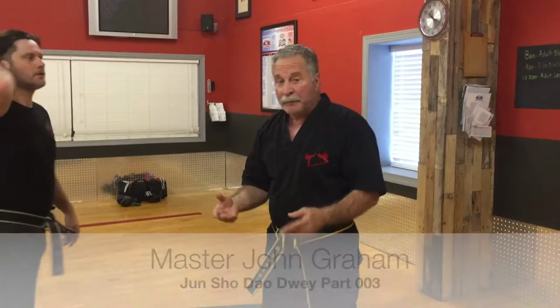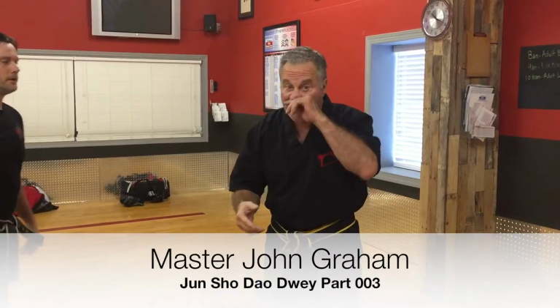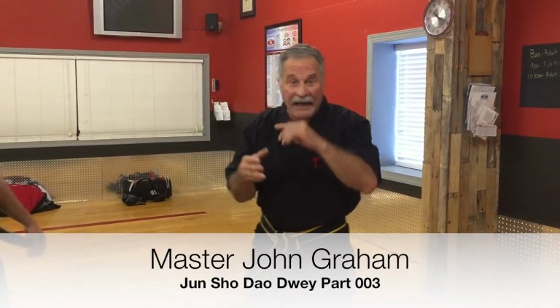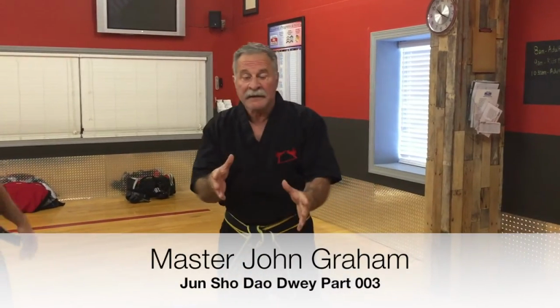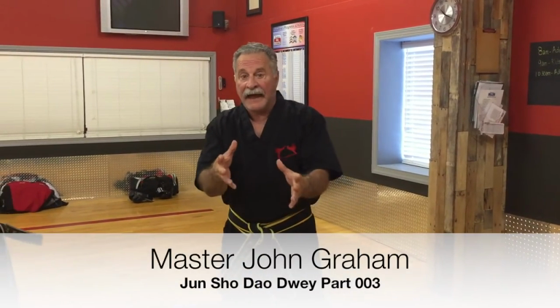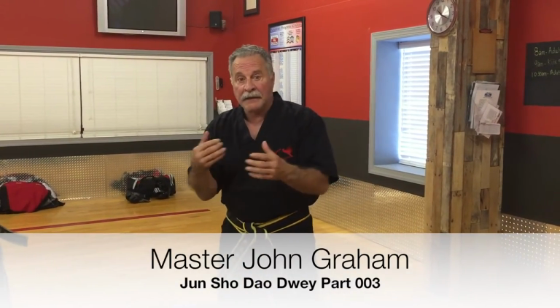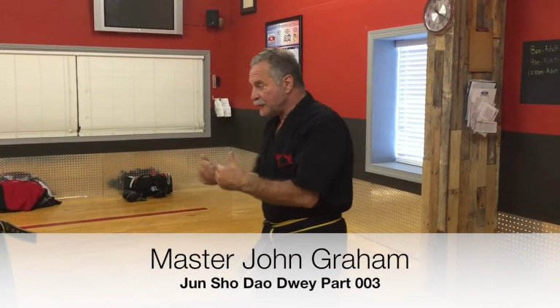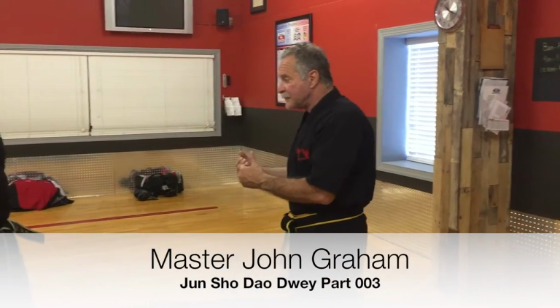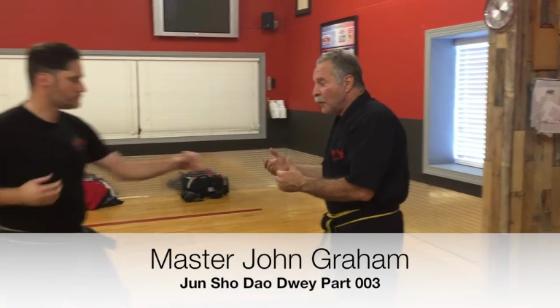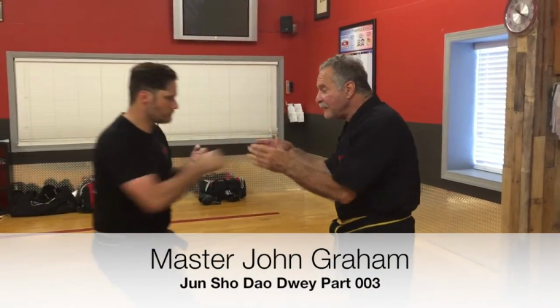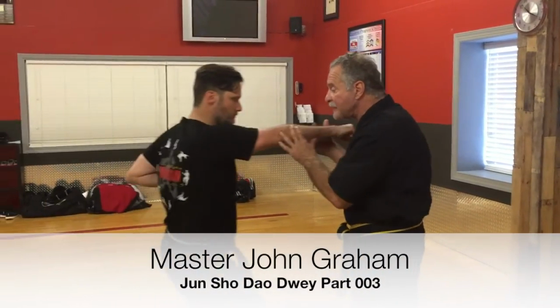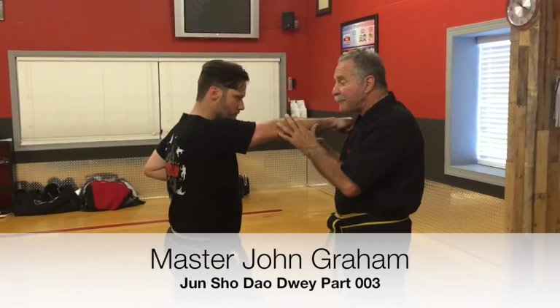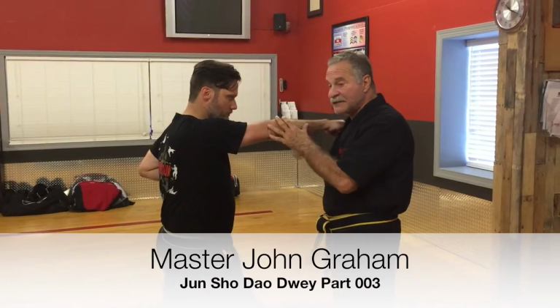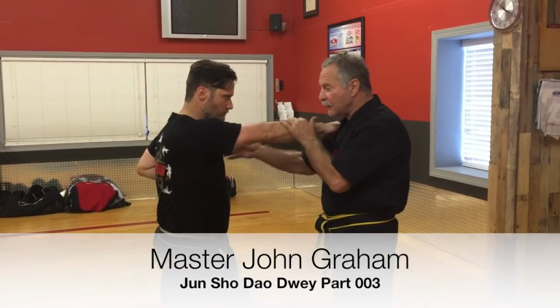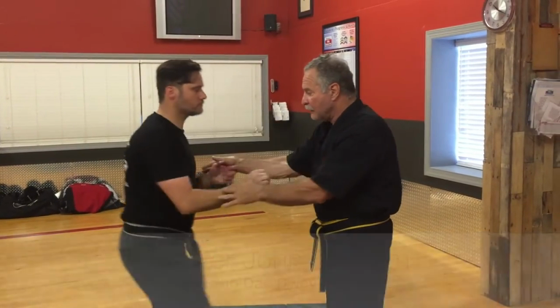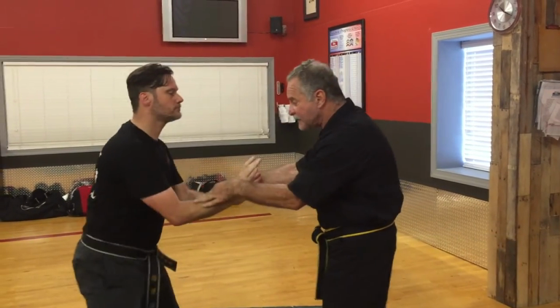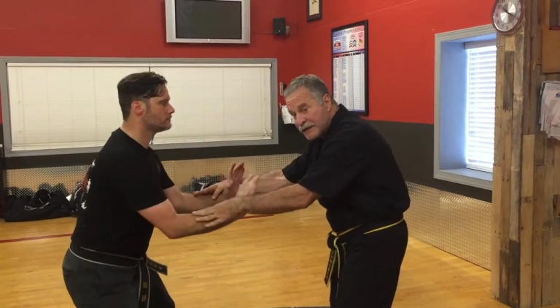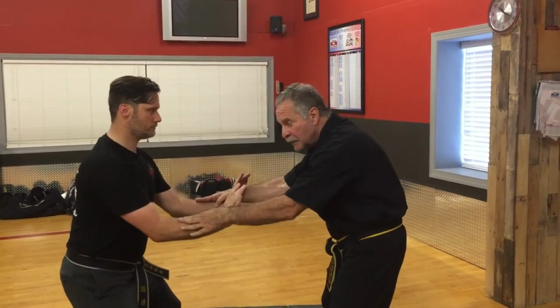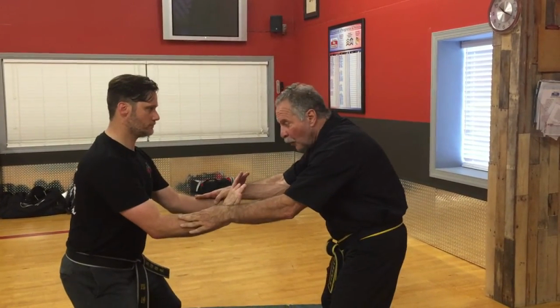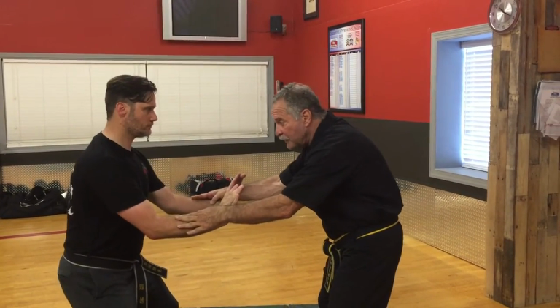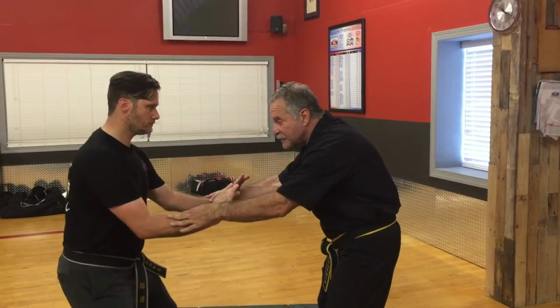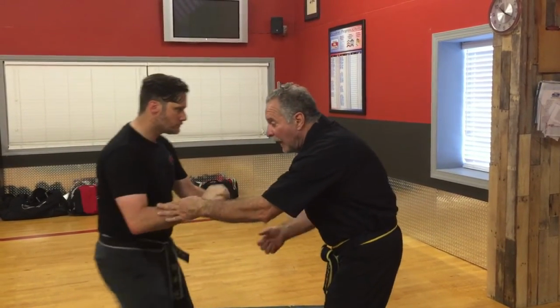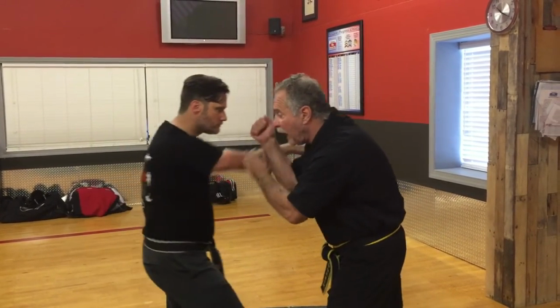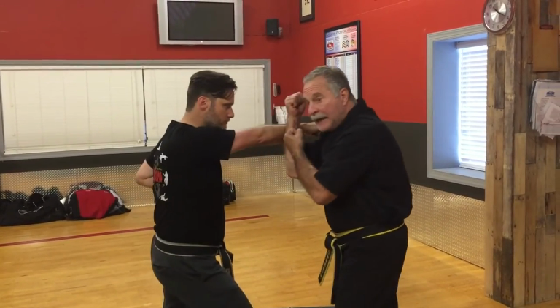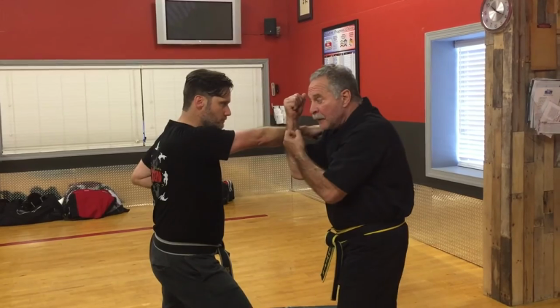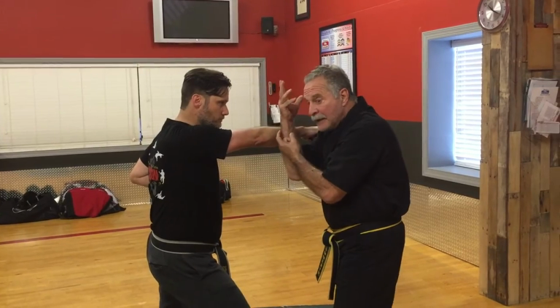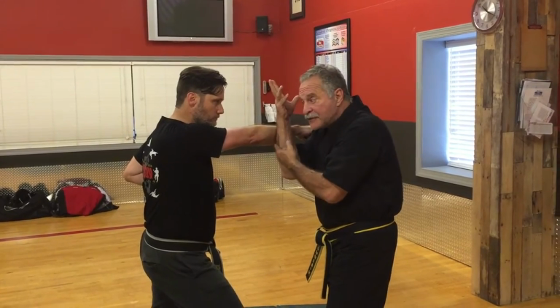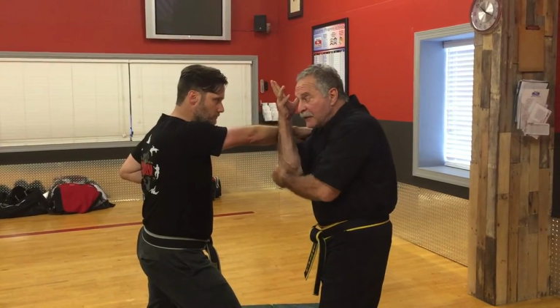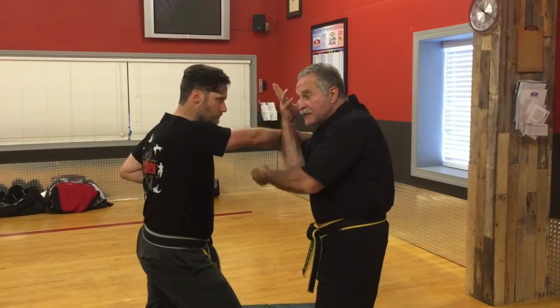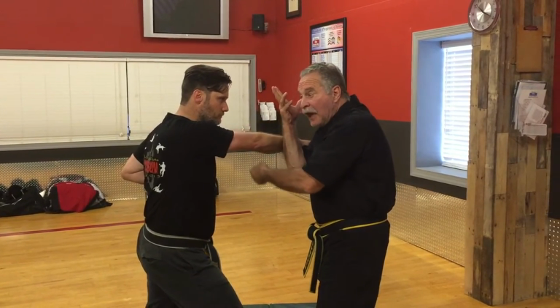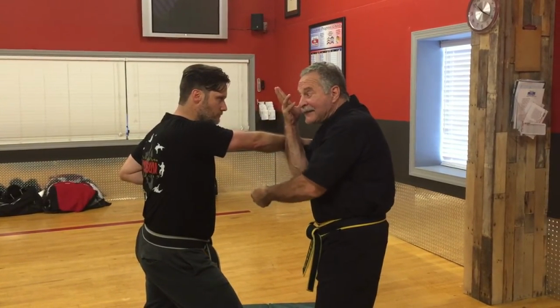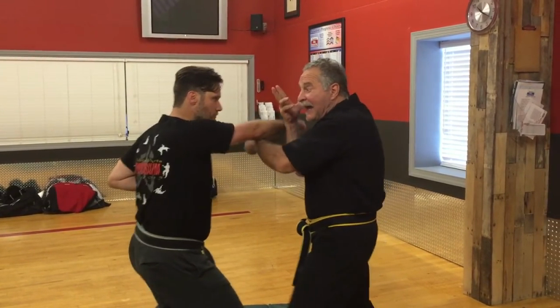Let's say that as we're doing this — even though we're in the same position, right here — we're in the same position, we do this, and I block right here. Now, as soon as I do this, Mr. Zerlach gets out of town.